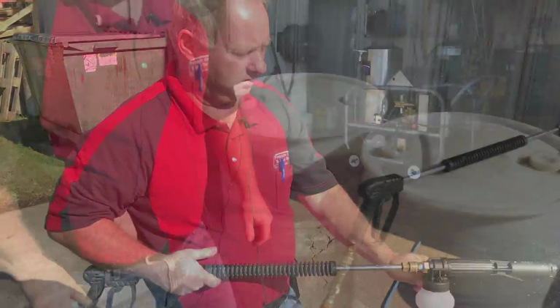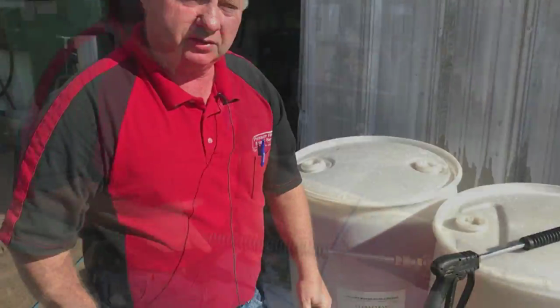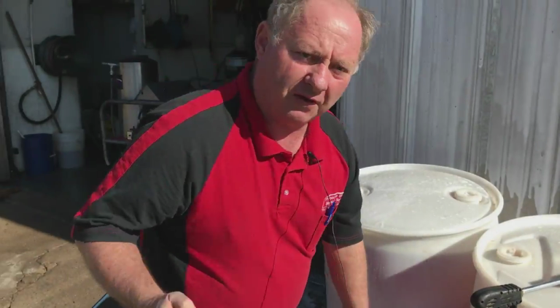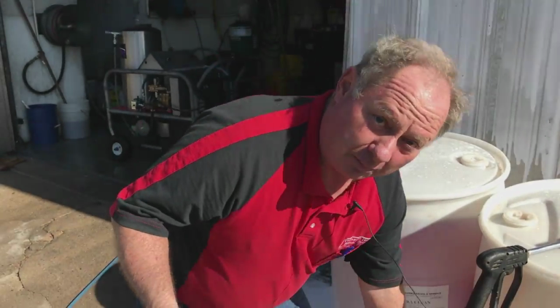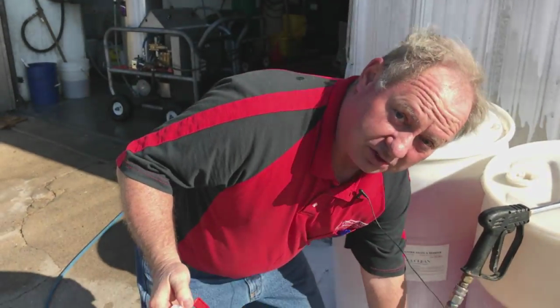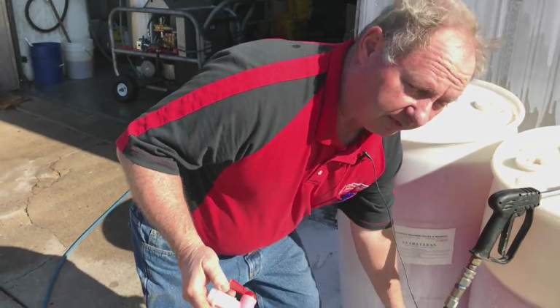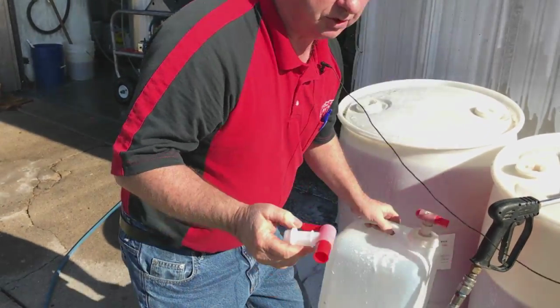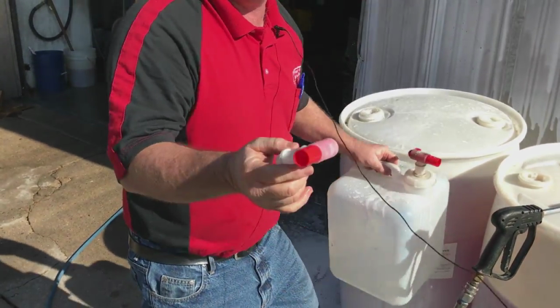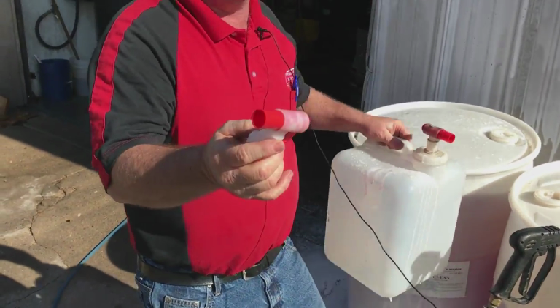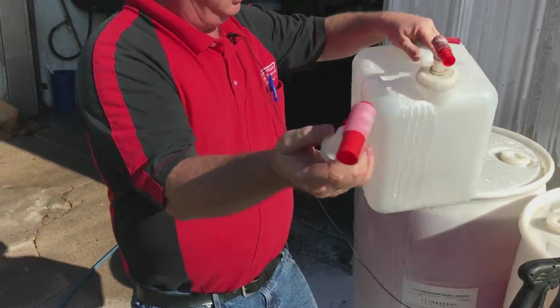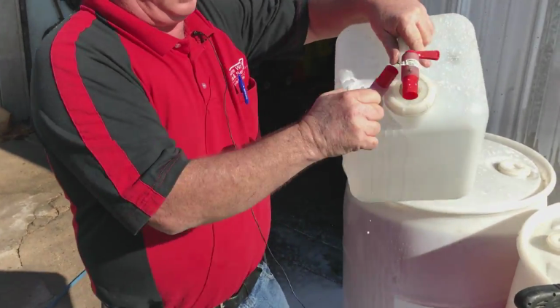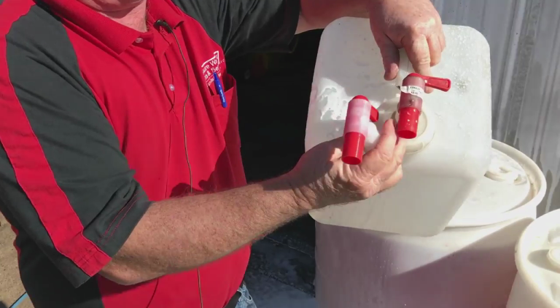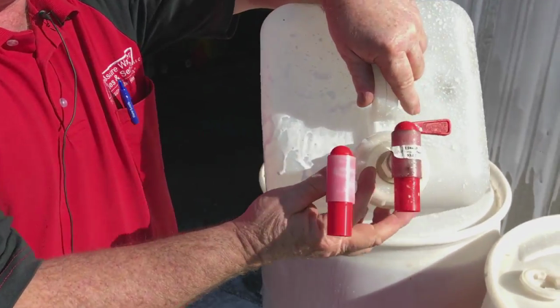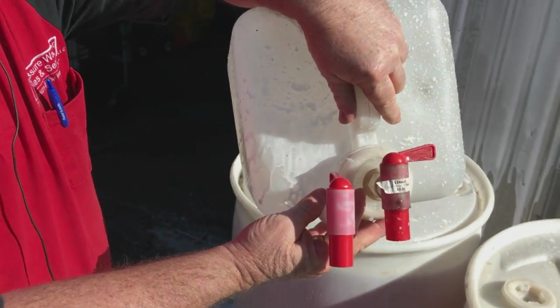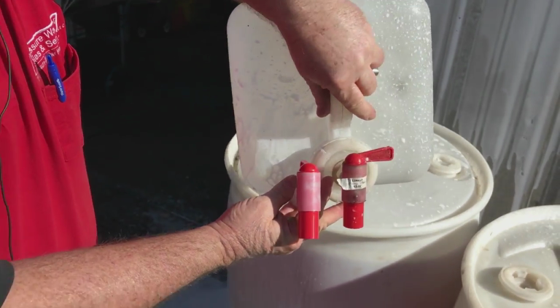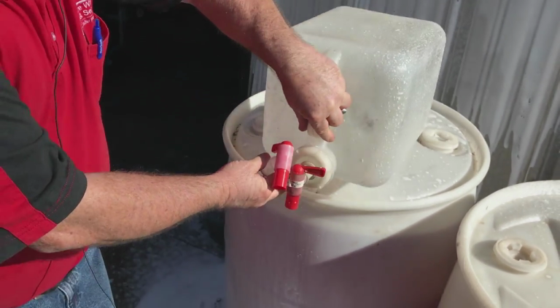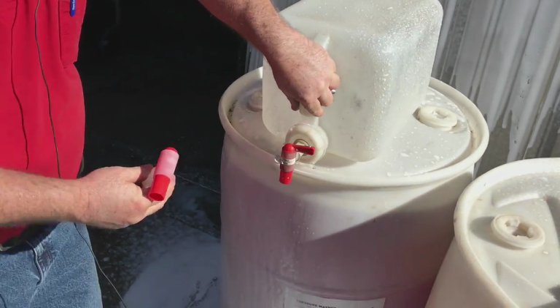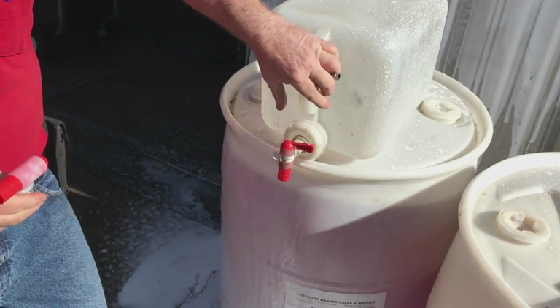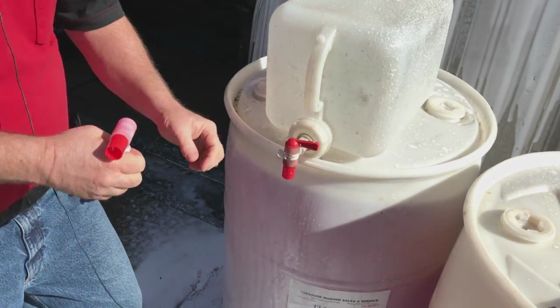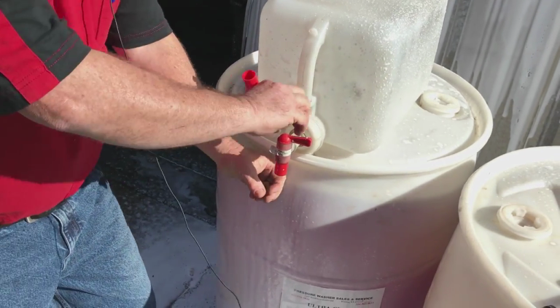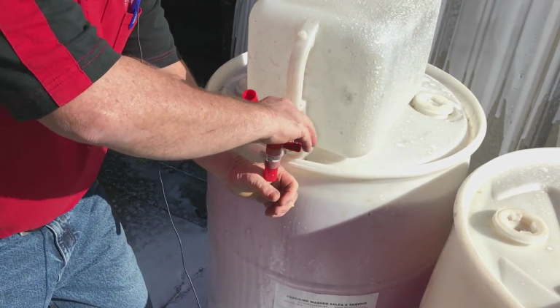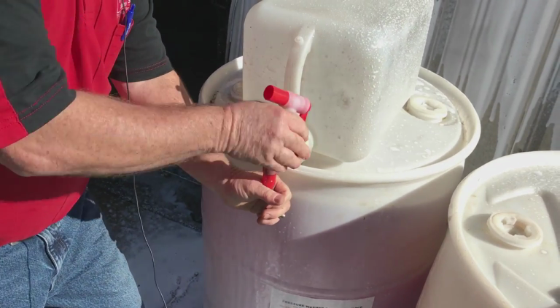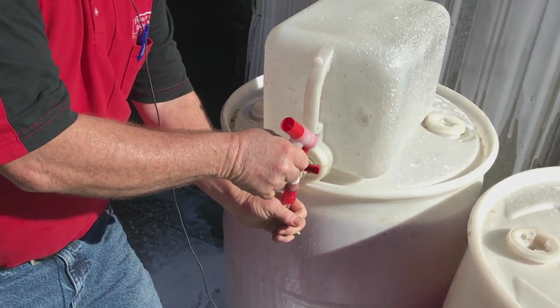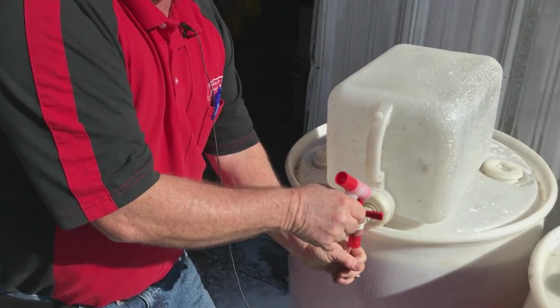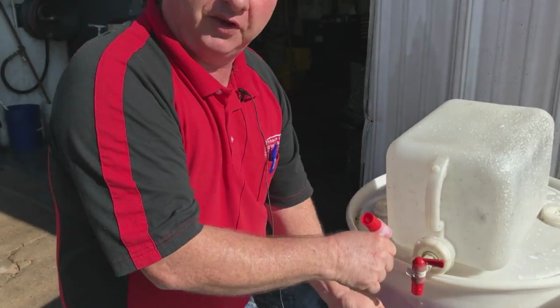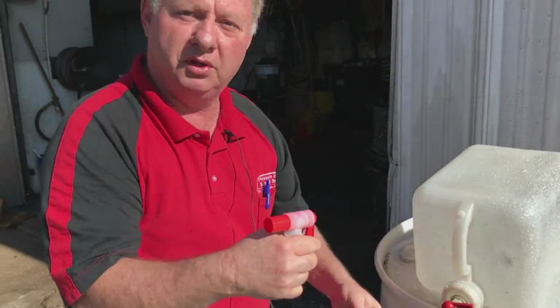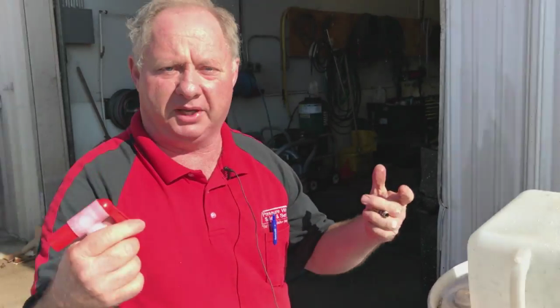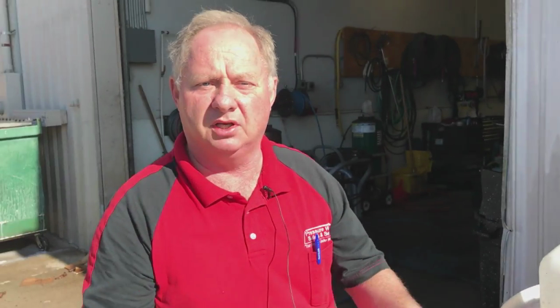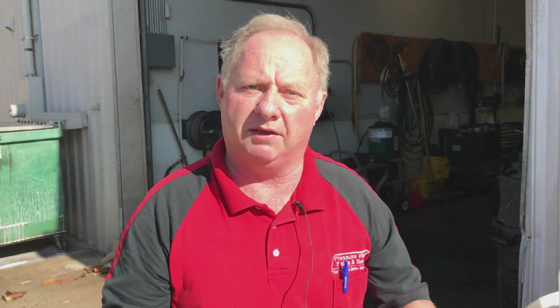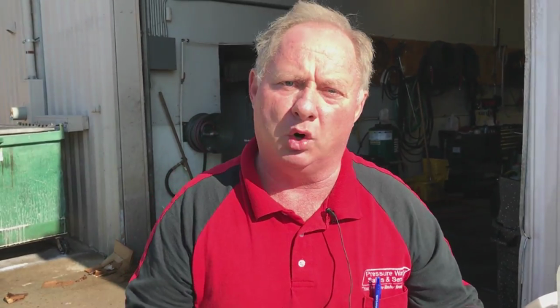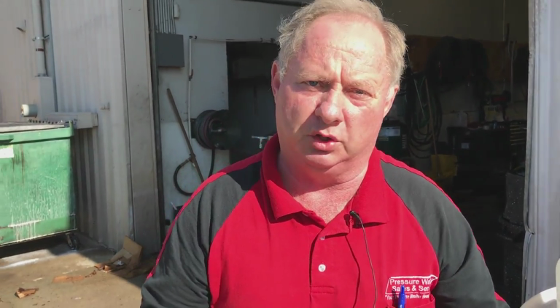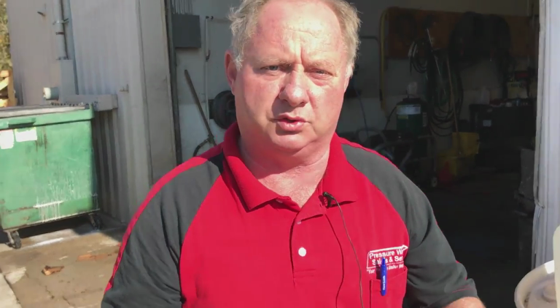I take a five gallon pail of soap, if that's what we're using, and I add it to the pail so I can have the pail sitting here. It's easy to fill and it becomes even more of a useful tool.